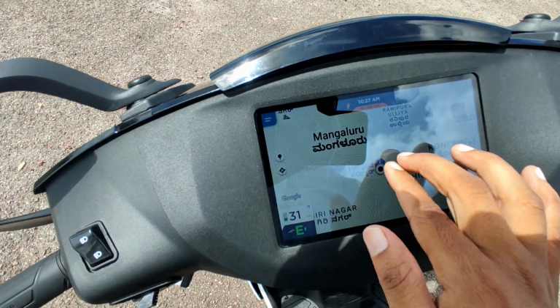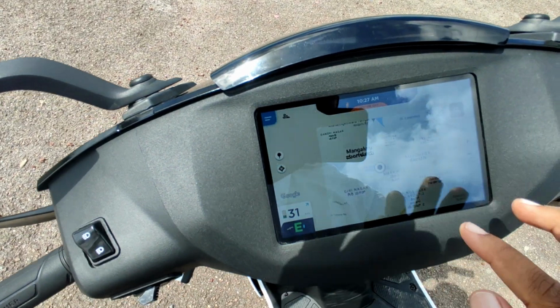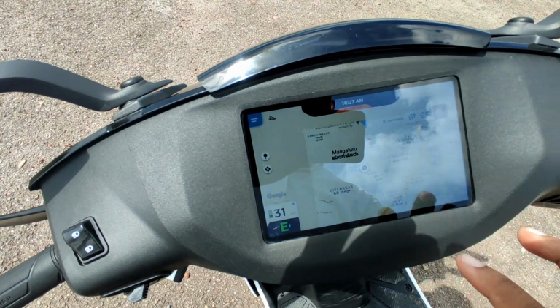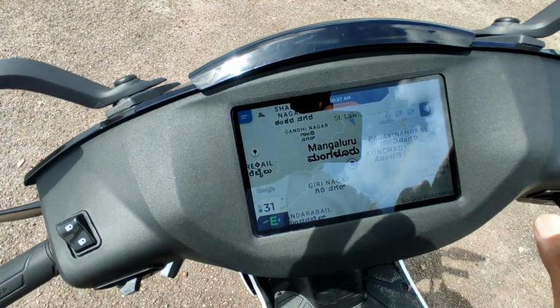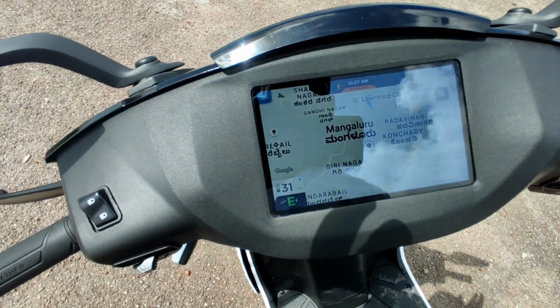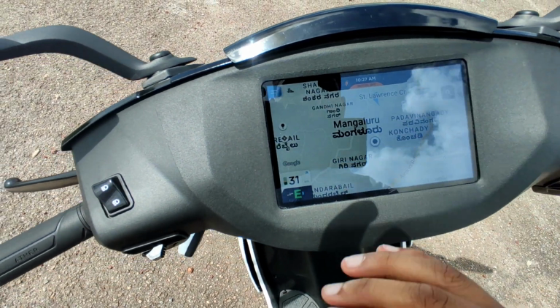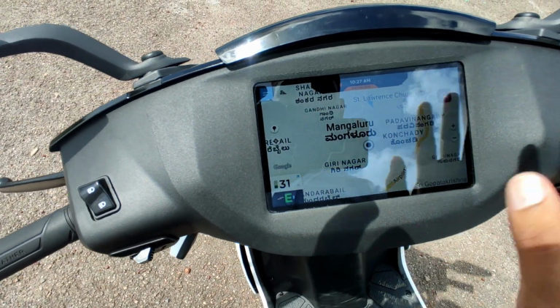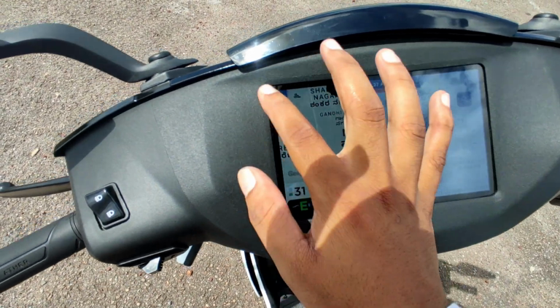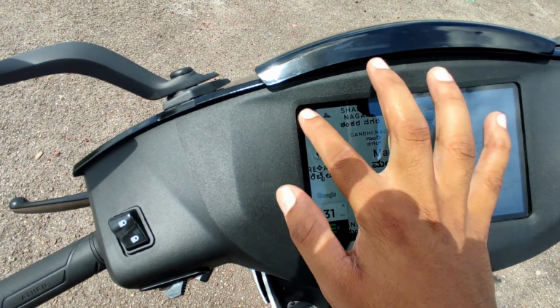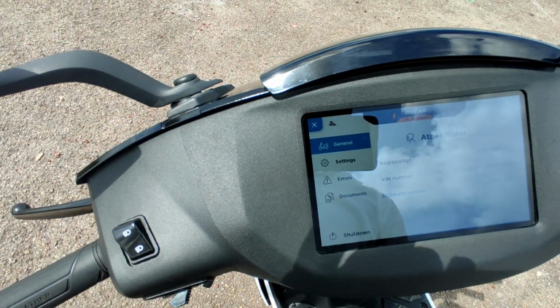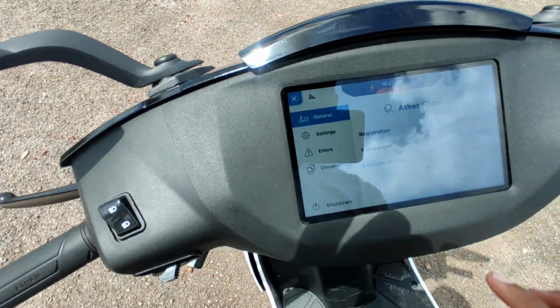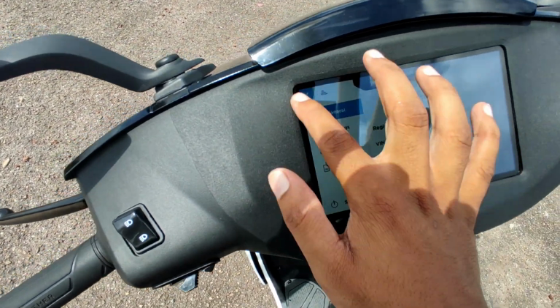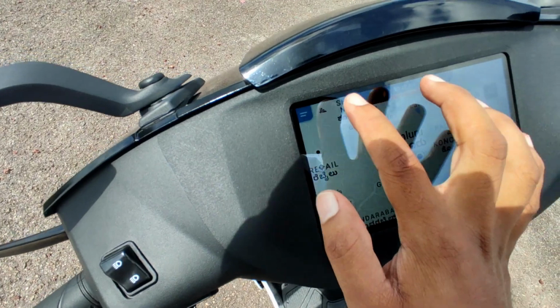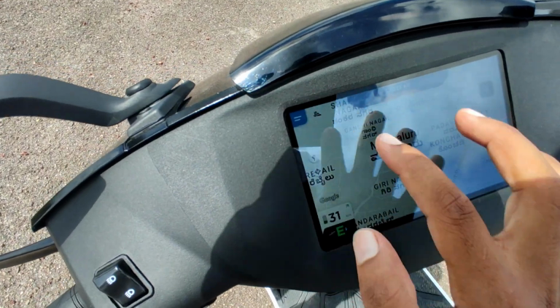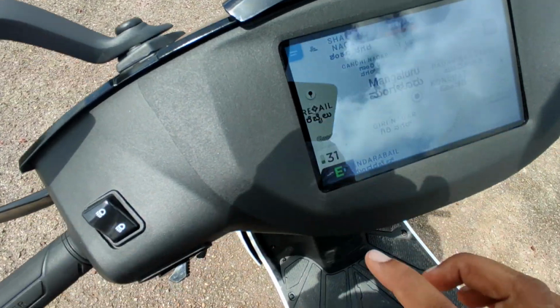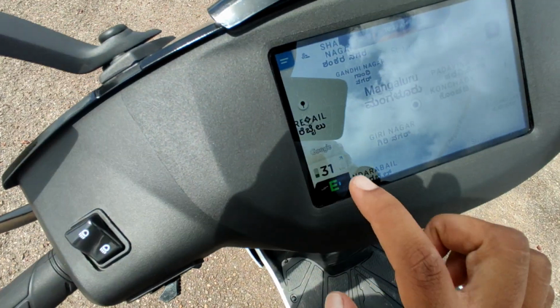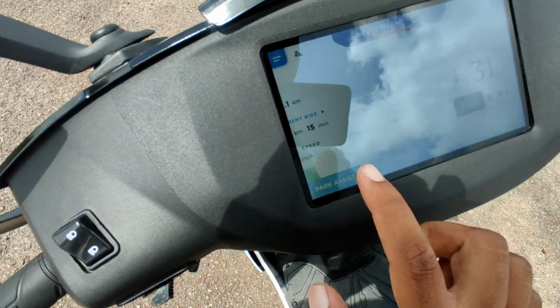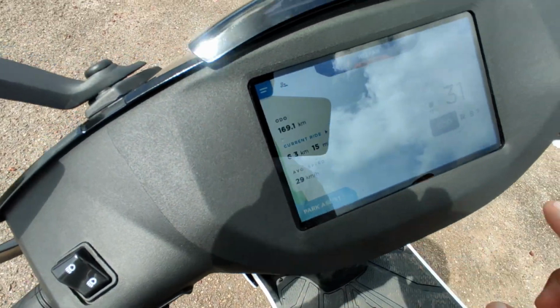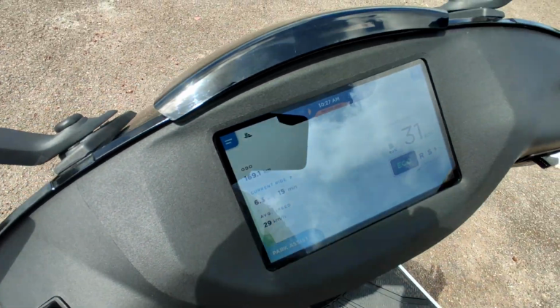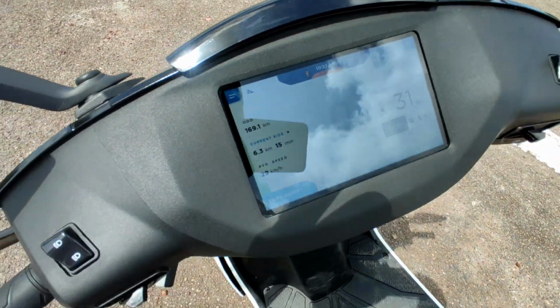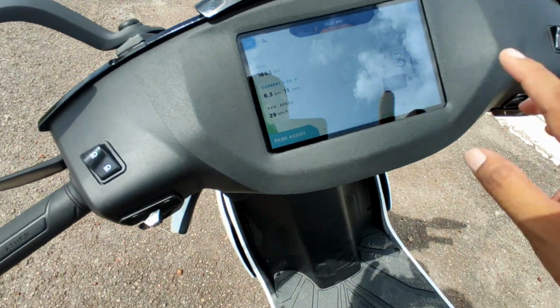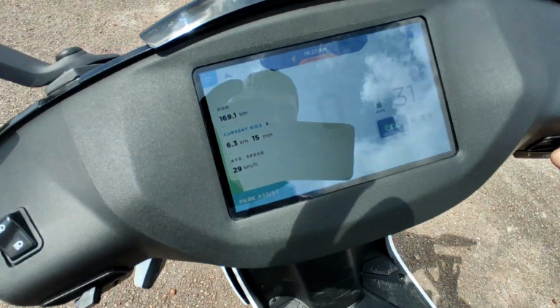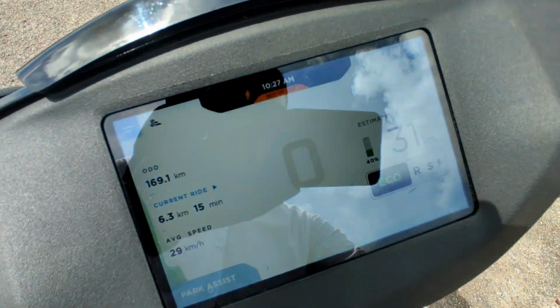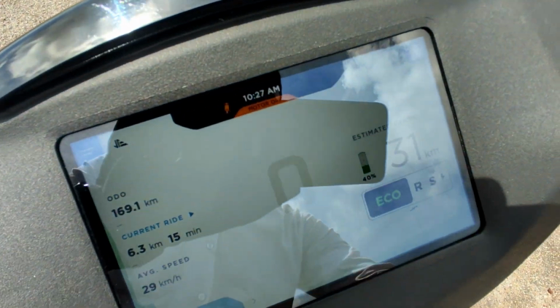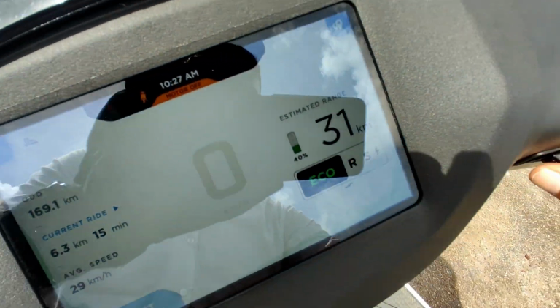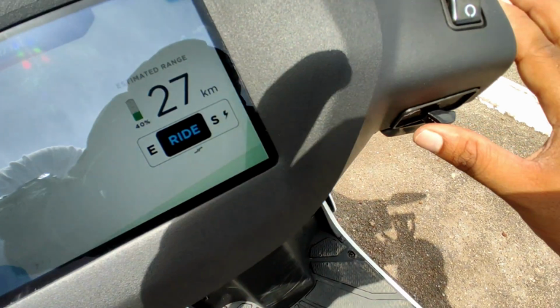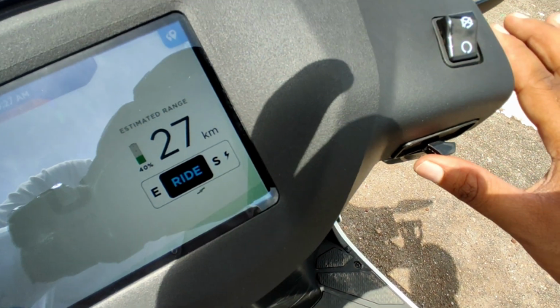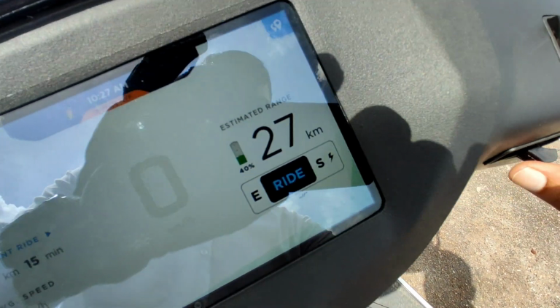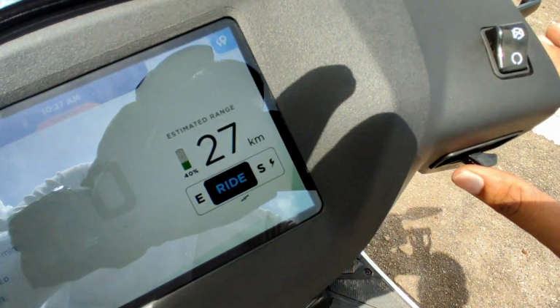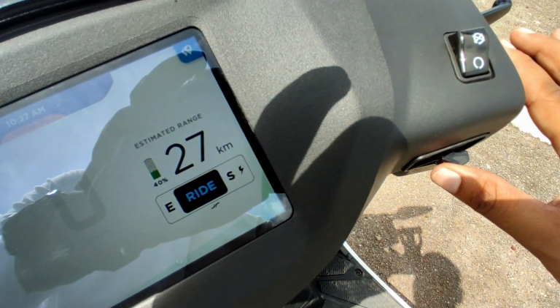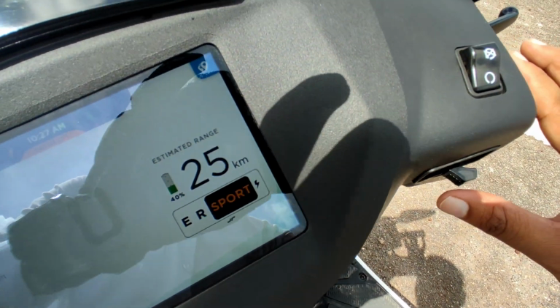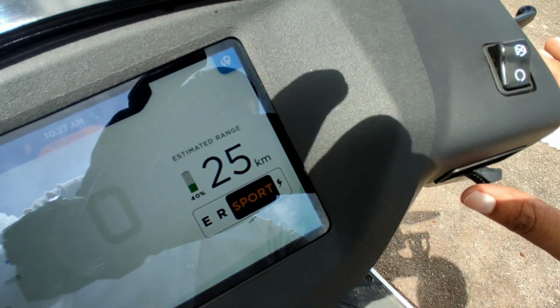So map mode, that's the destination. And here the back — so eco mode, and there you can do it. And here the fast mode.